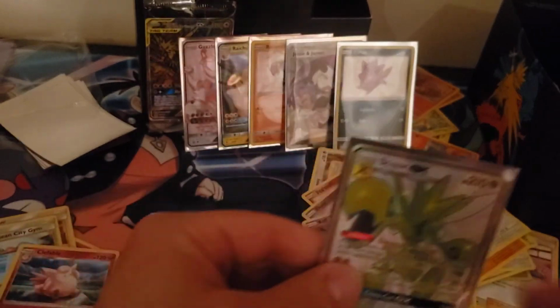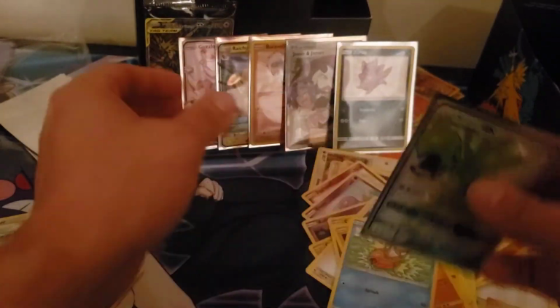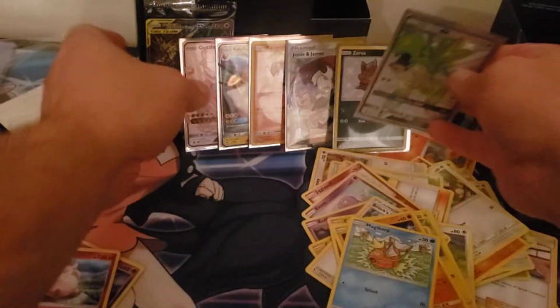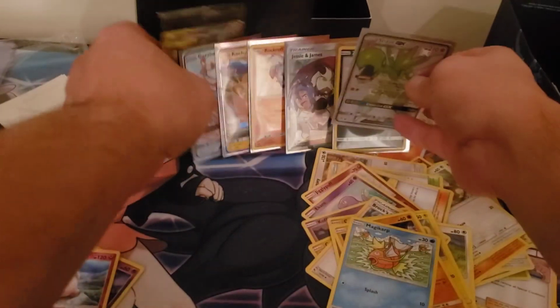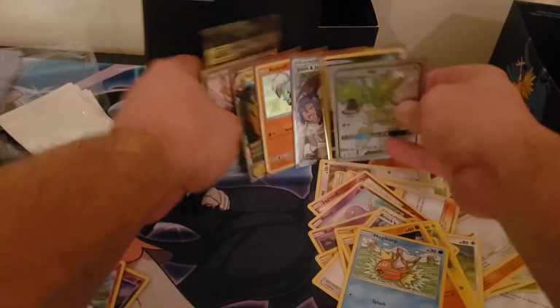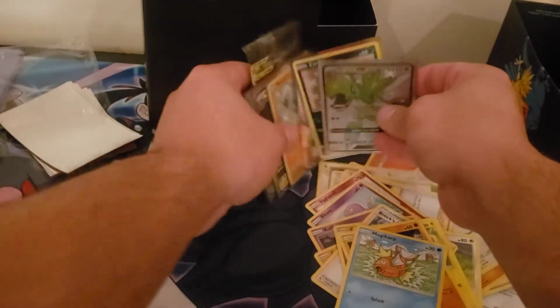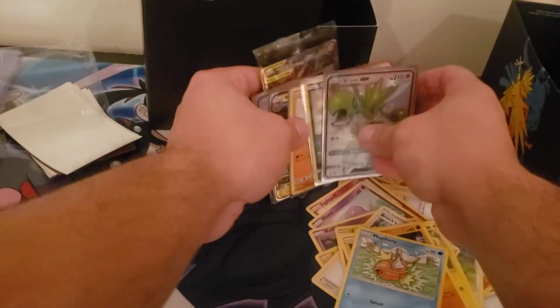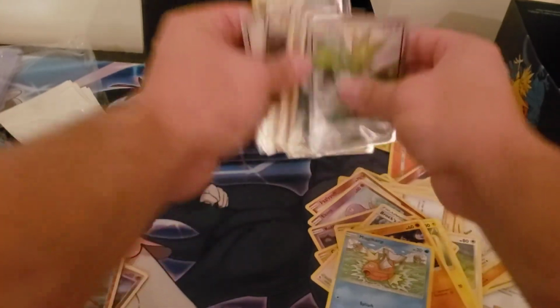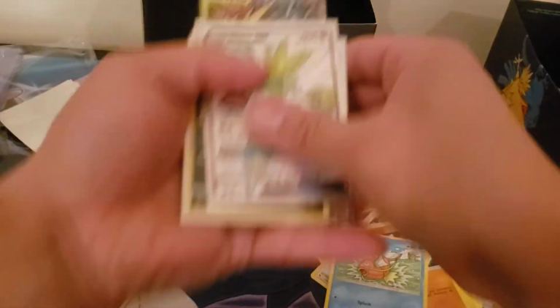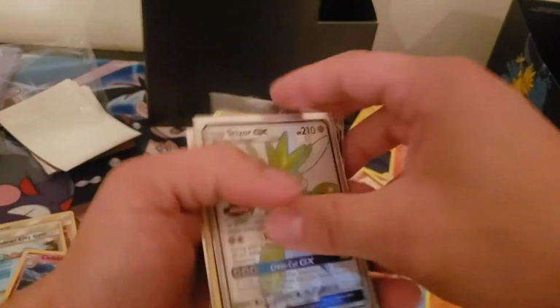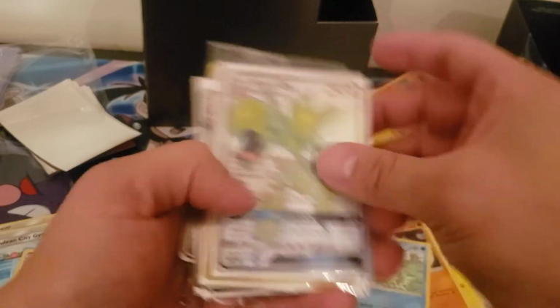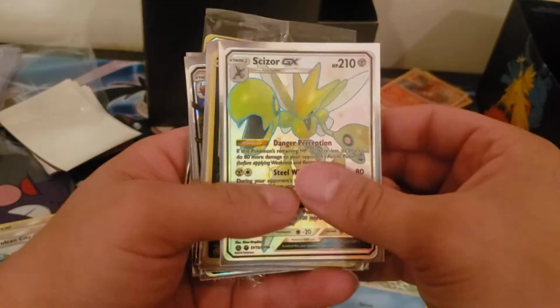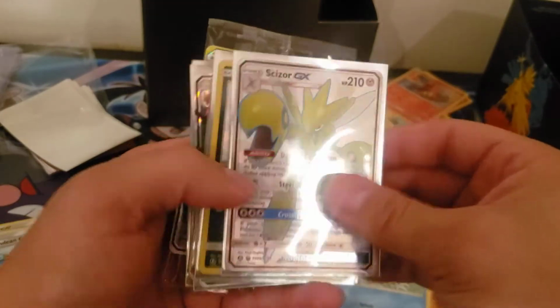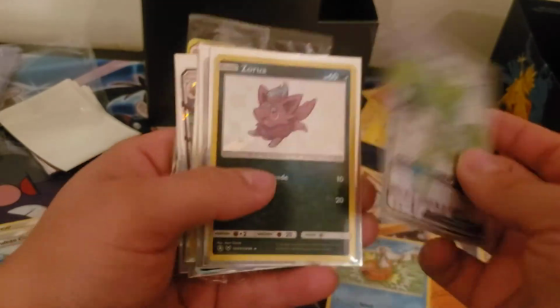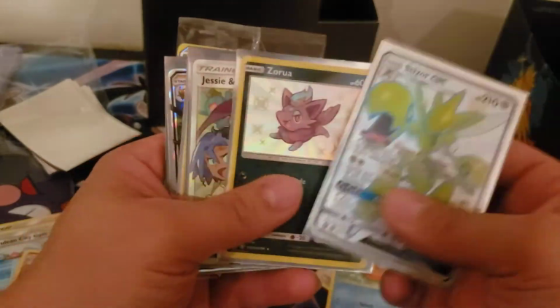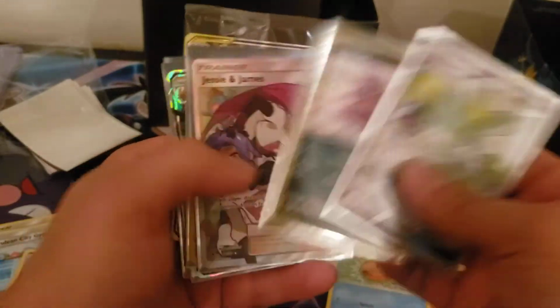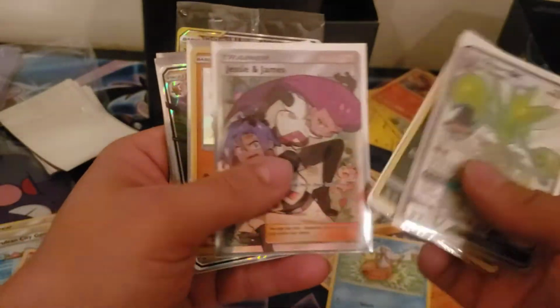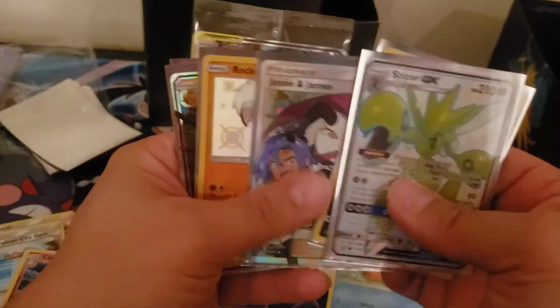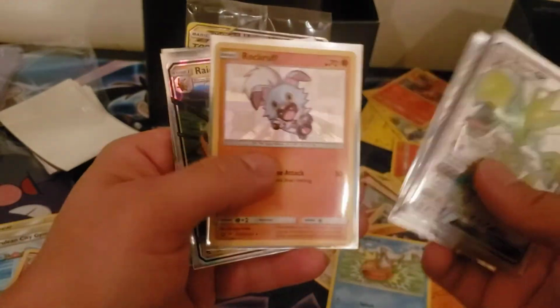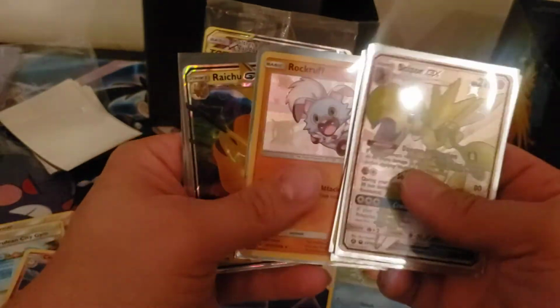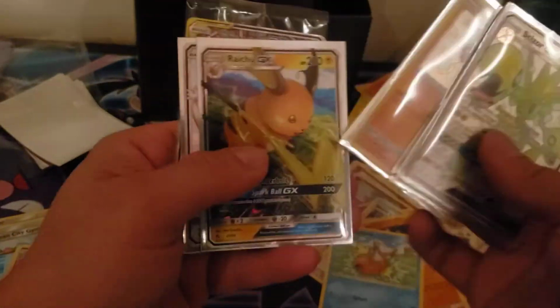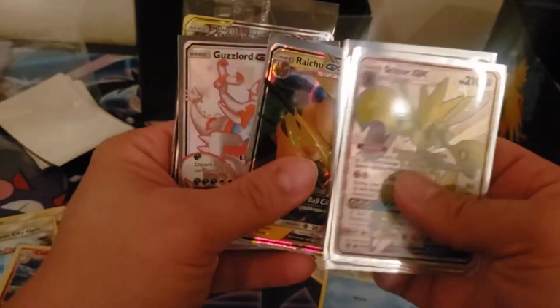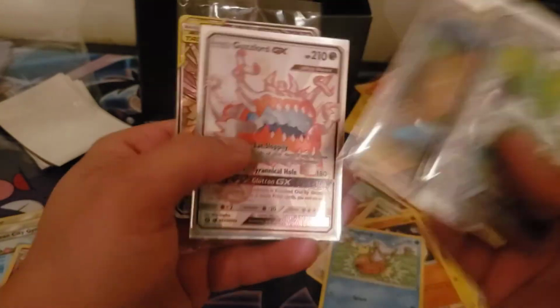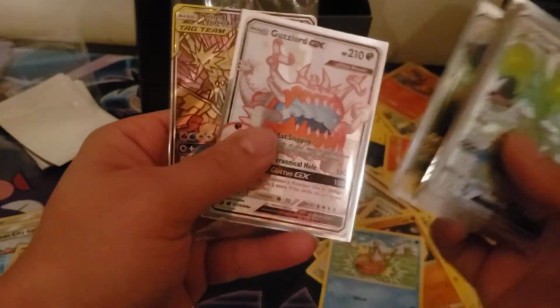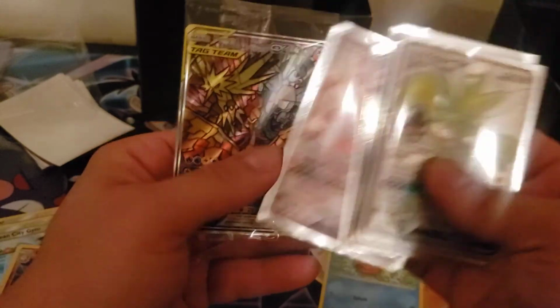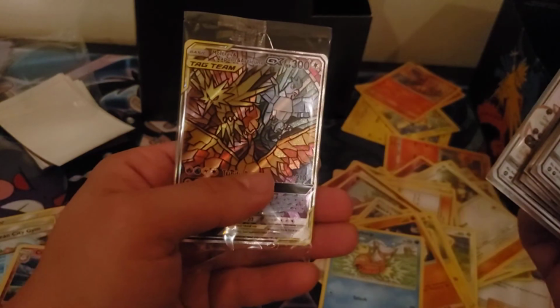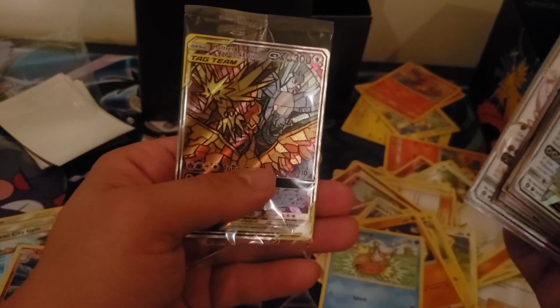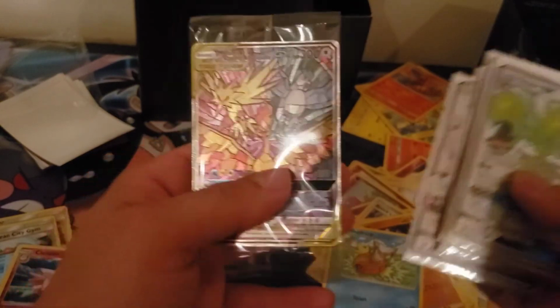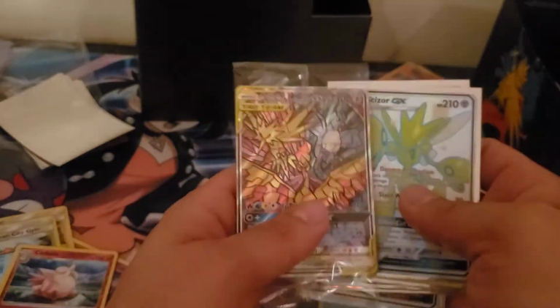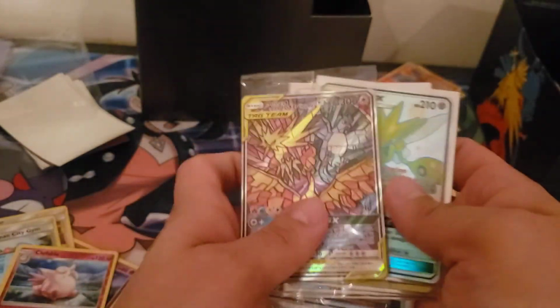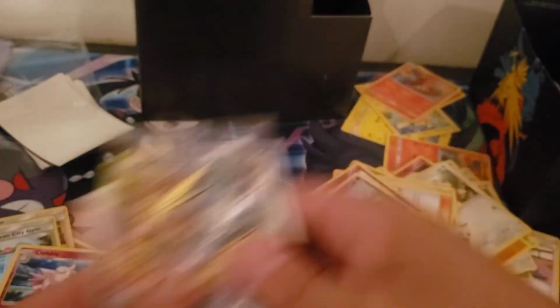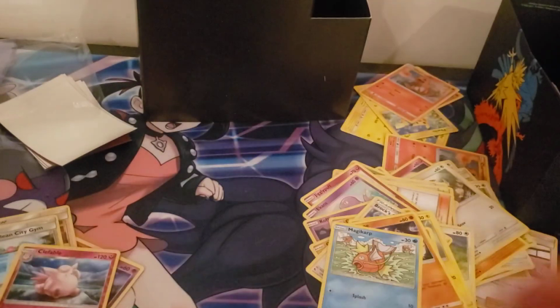Alright, so these are the pulls: the Scizor — this is rude — Jesse and James, Rockwell, and then the stained glass Mortuses.